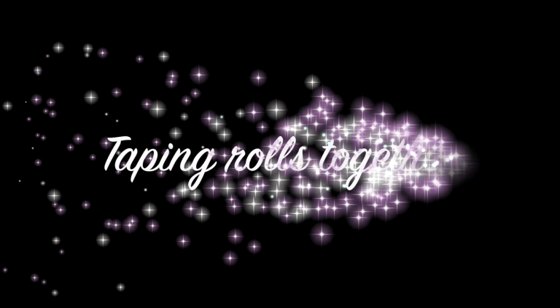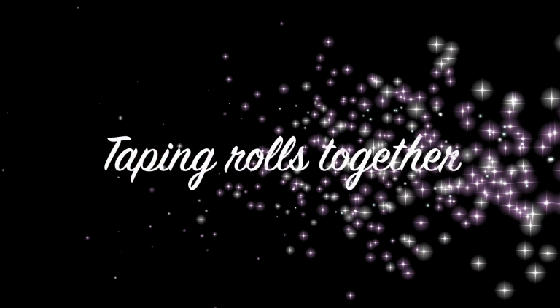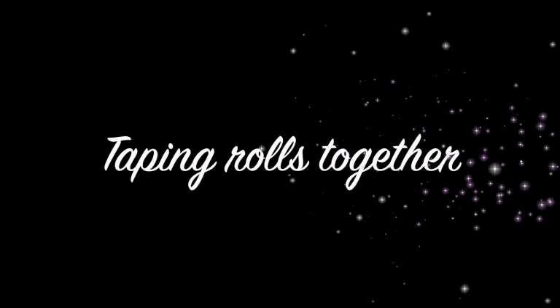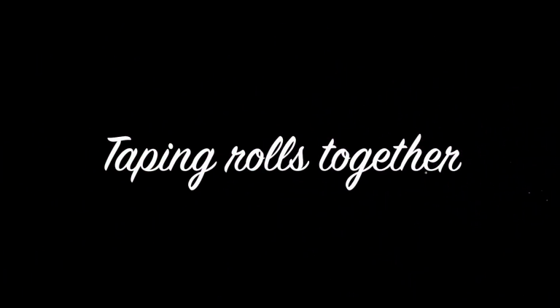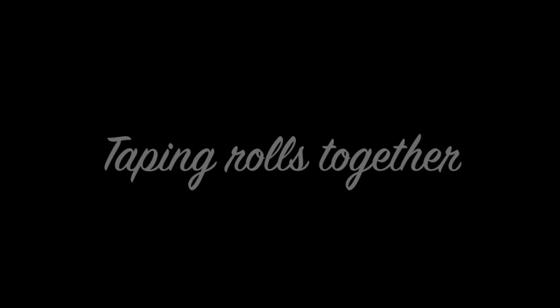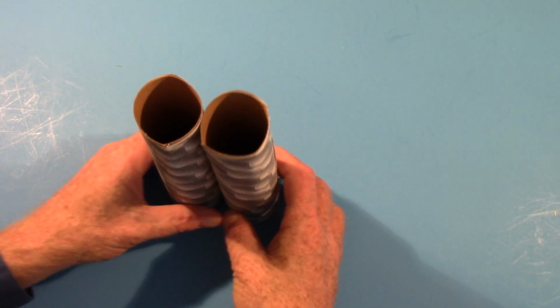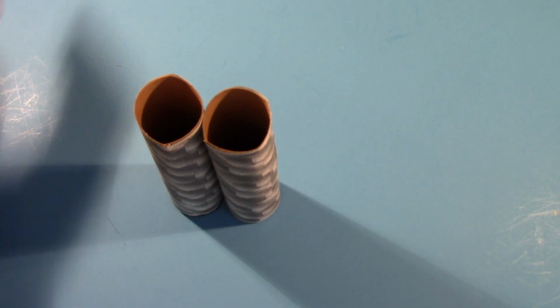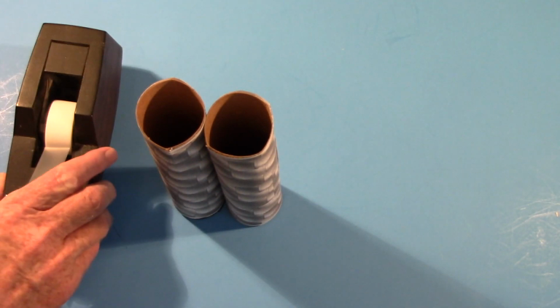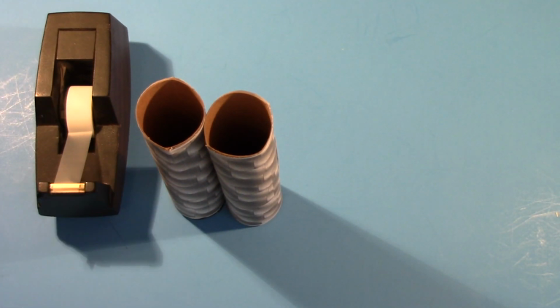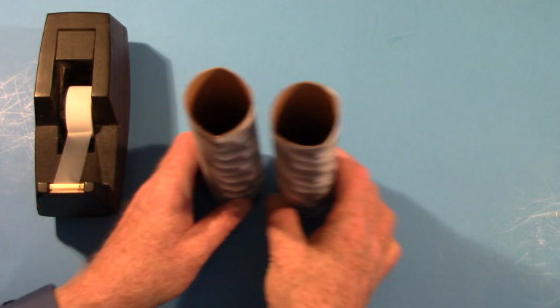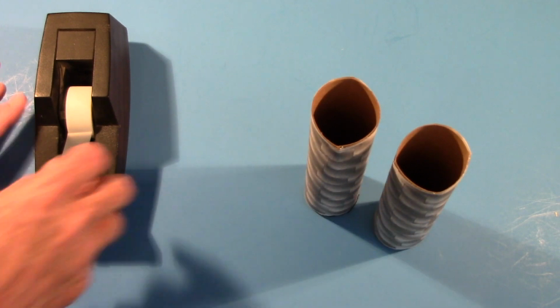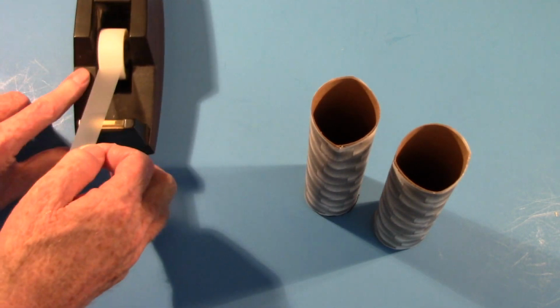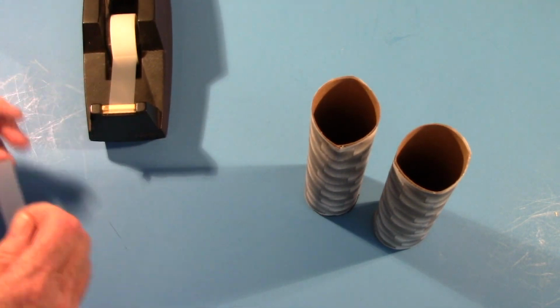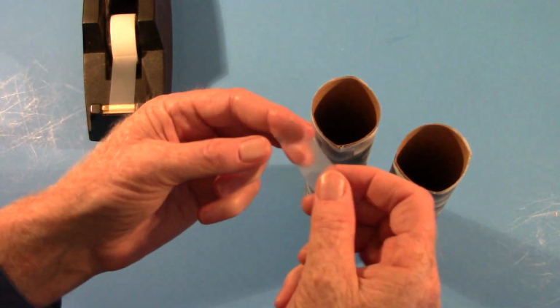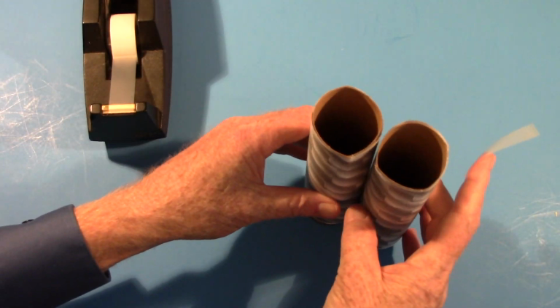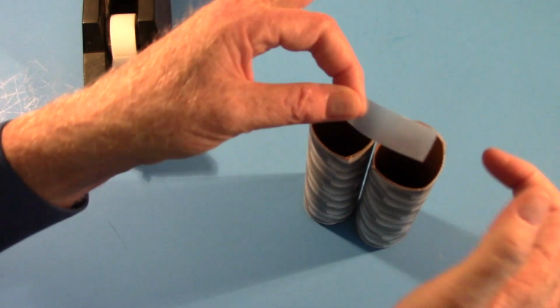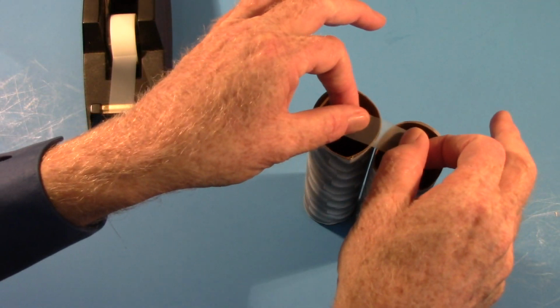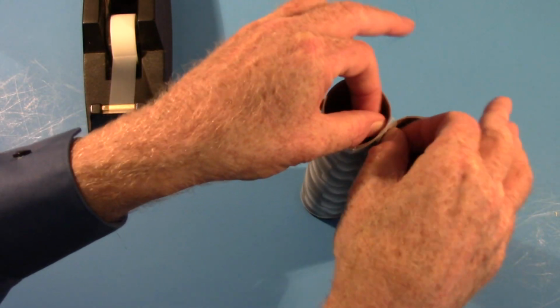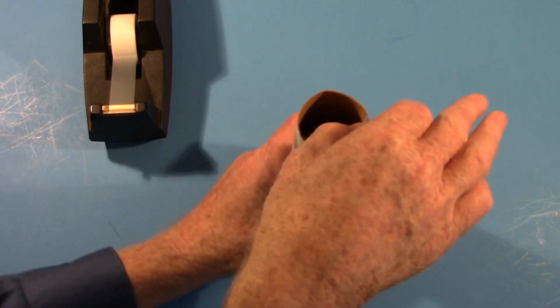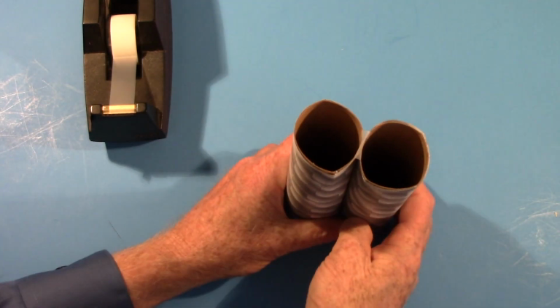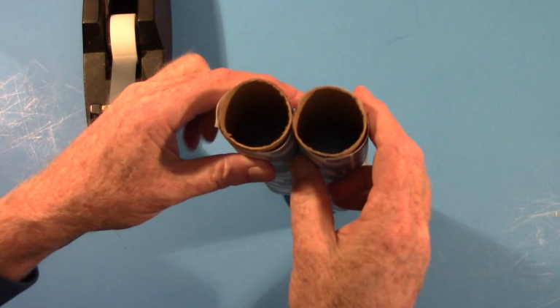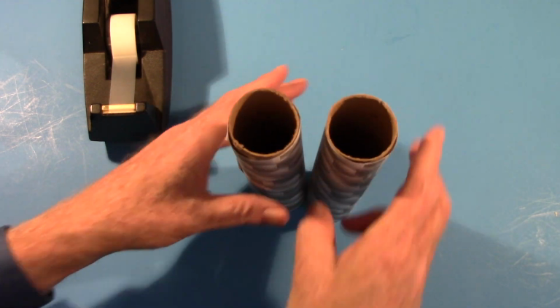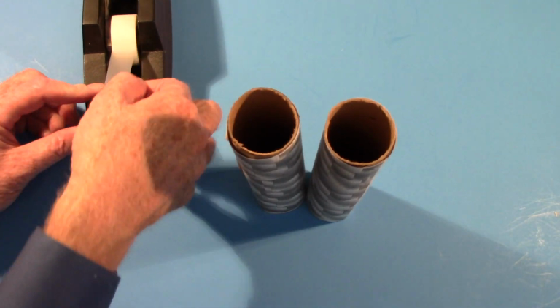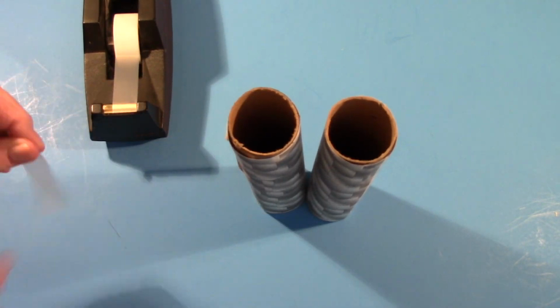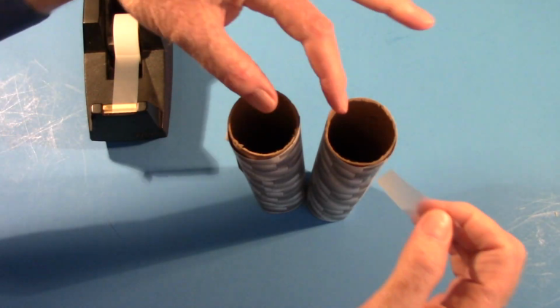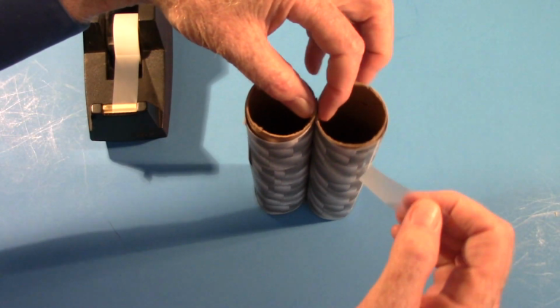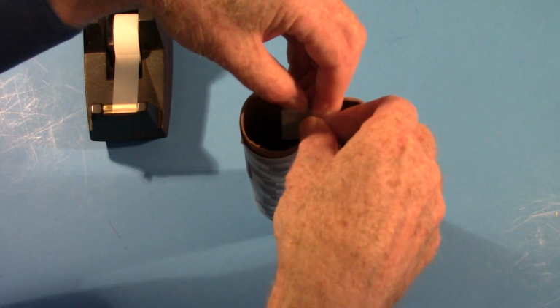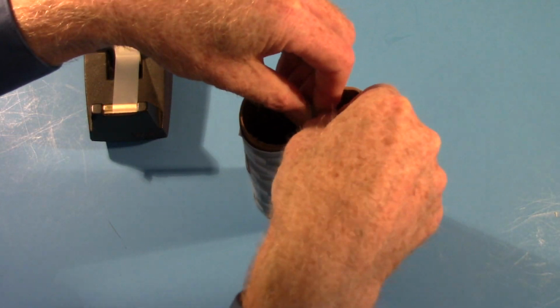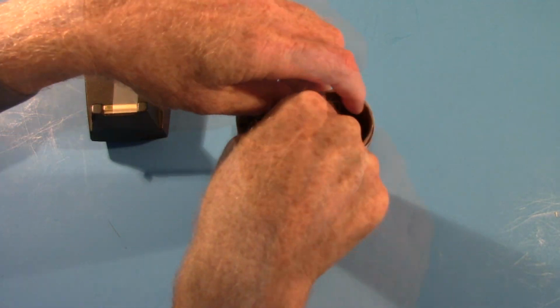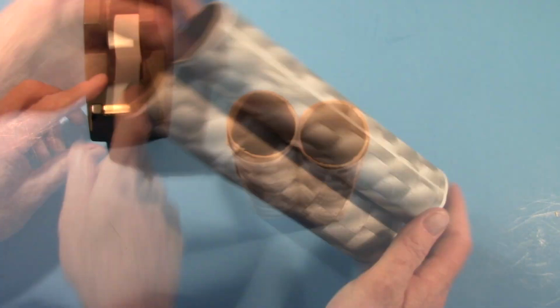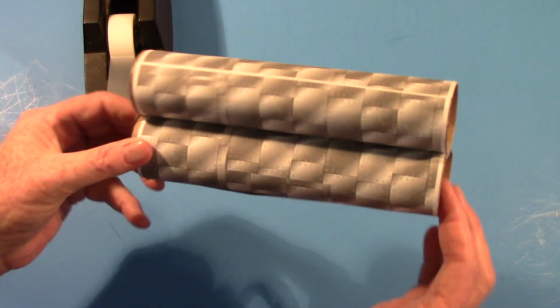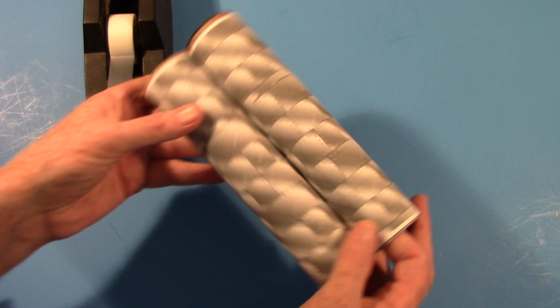Now we're going to tape each of the center paper towel rolls together — this will make up the center of the rover. Stand them up and put a piece of tape to connect each side. Turn it over, take another piece of tape, connect the other side, and there you have it.